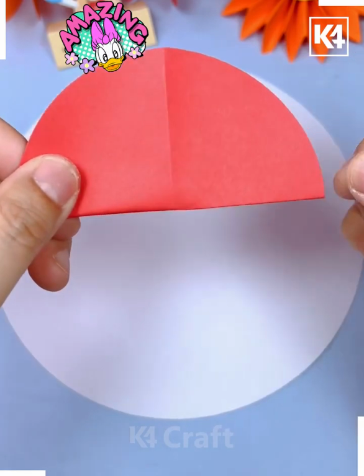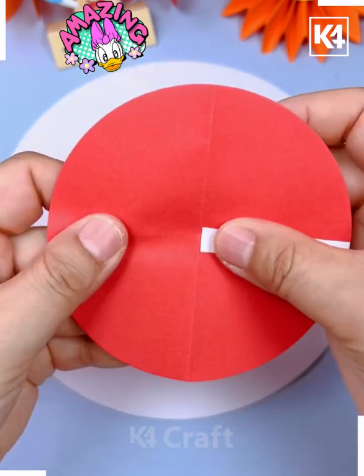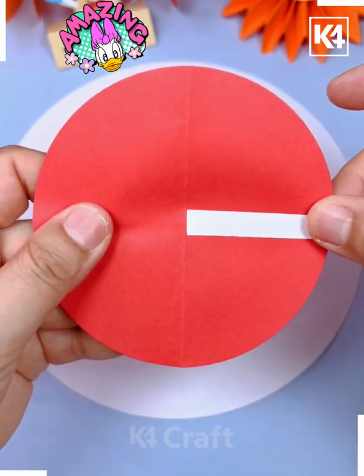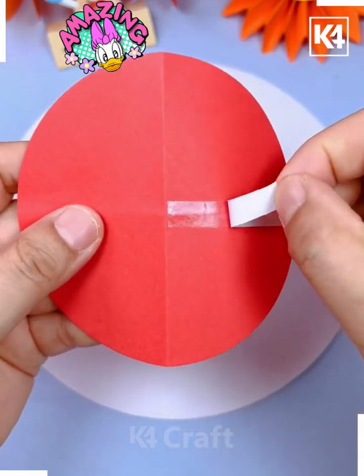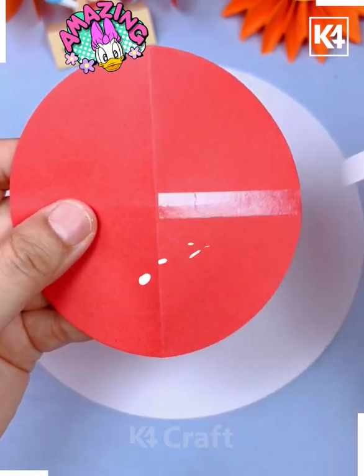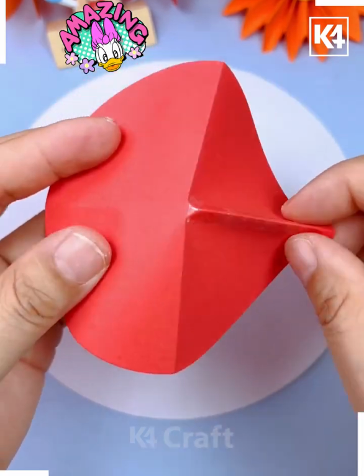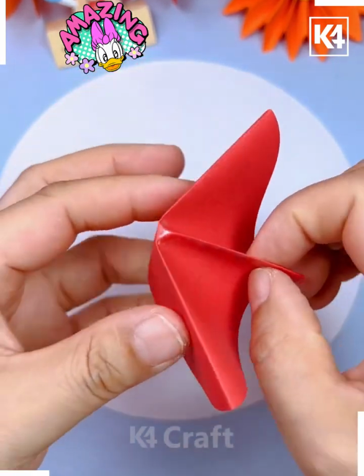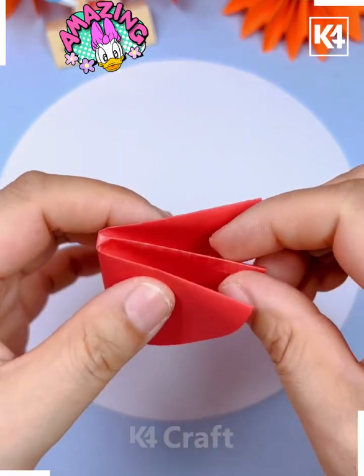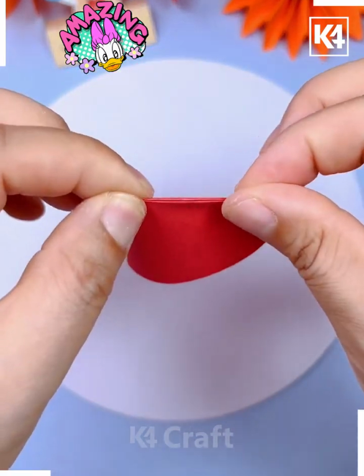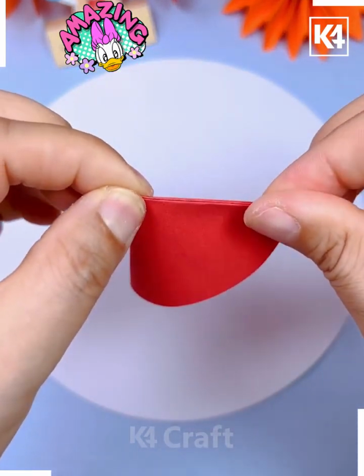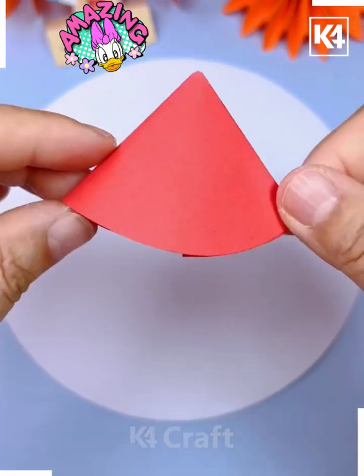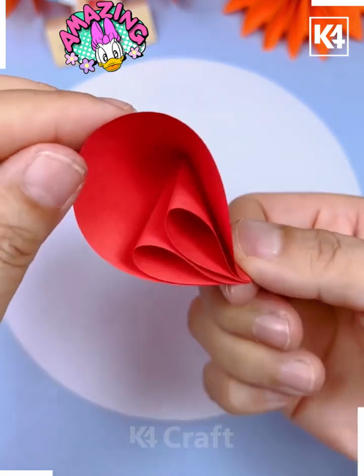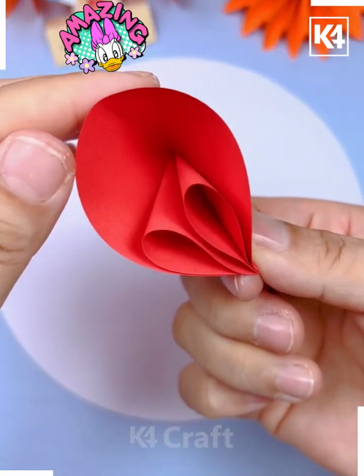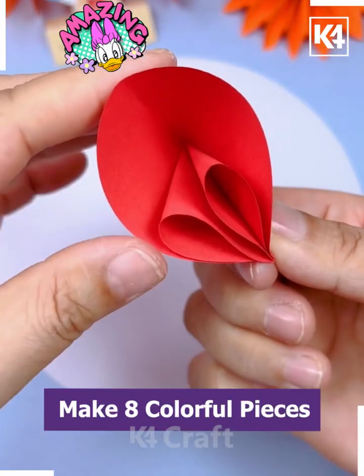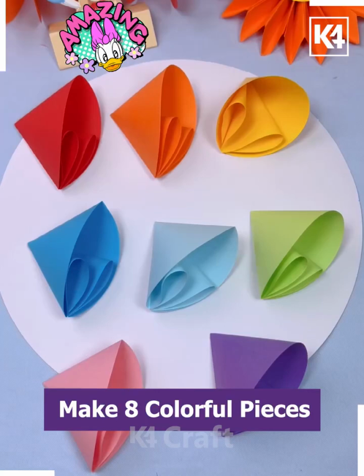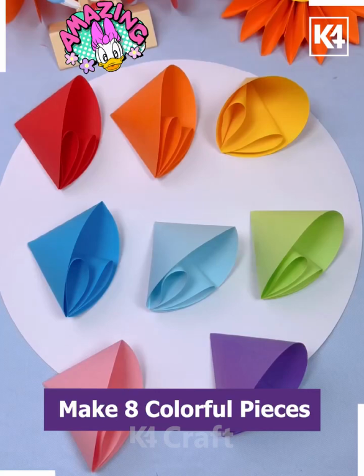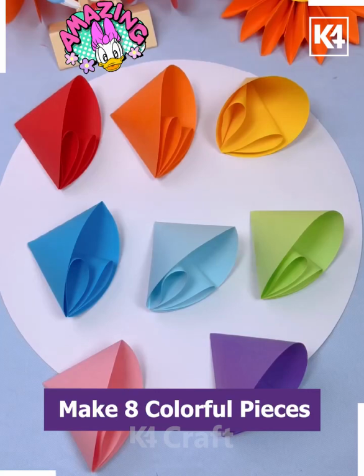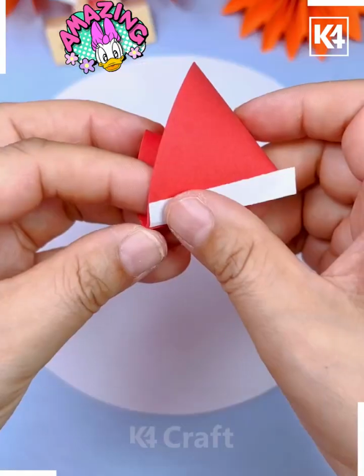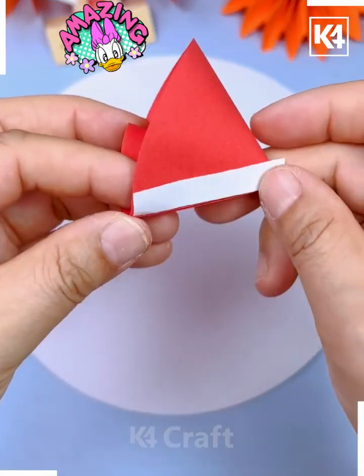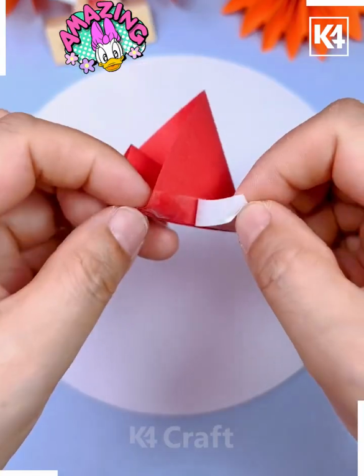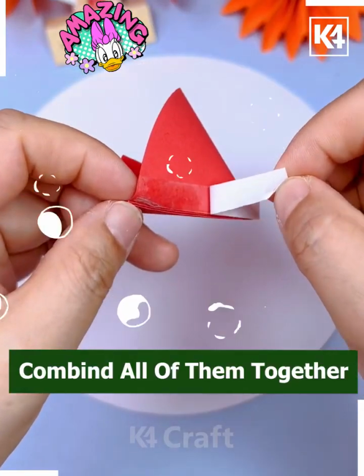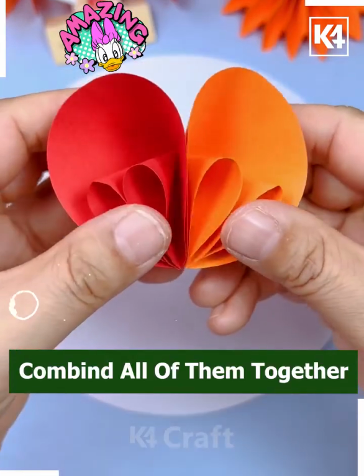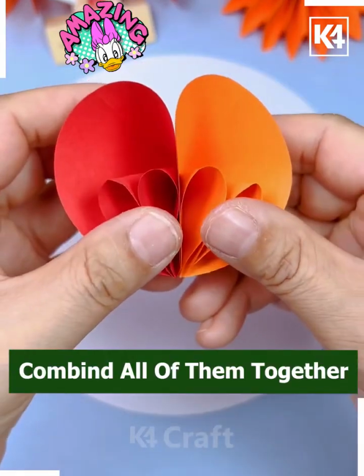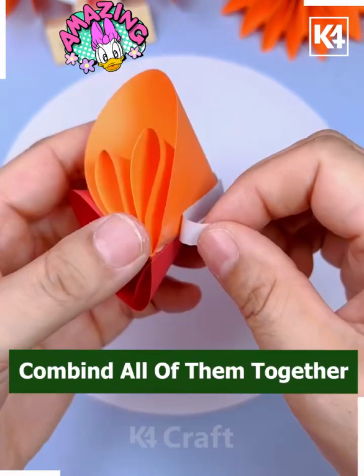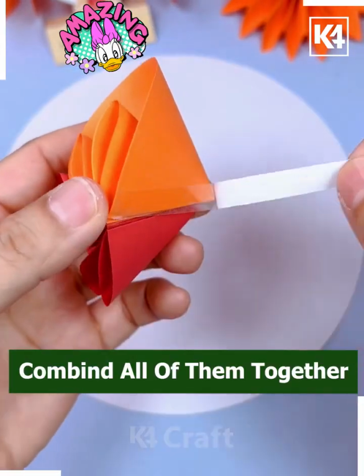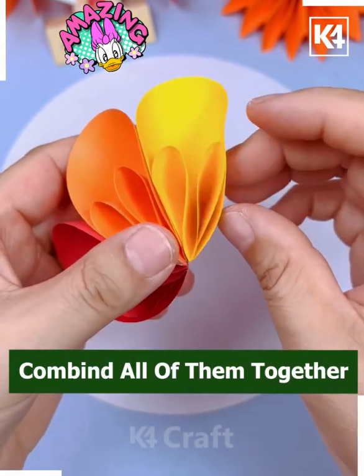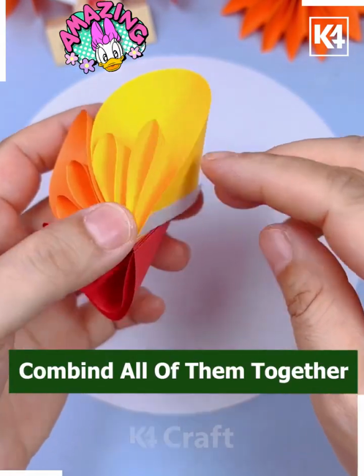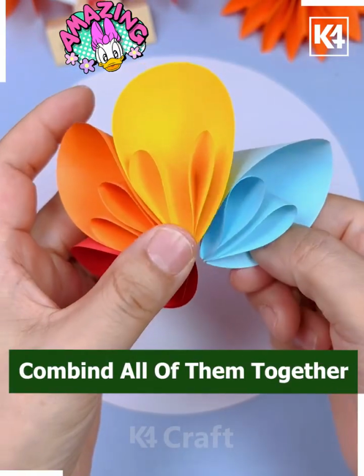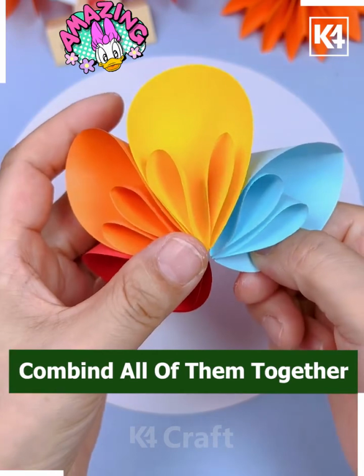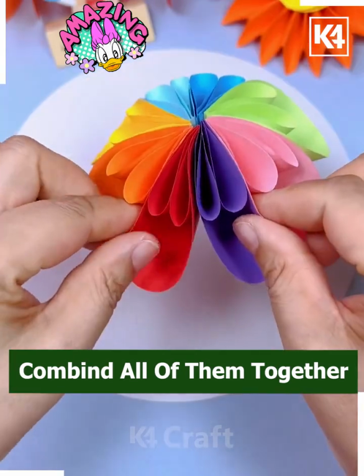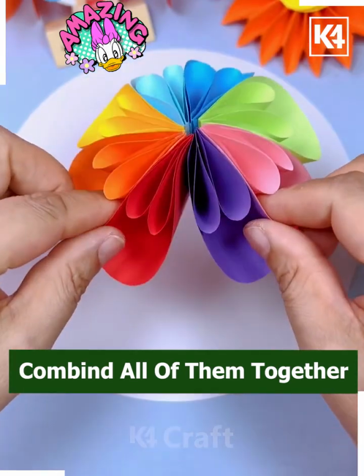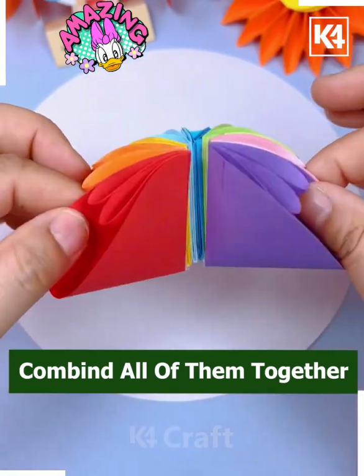We are folding red craft paper here. Fold it and paste it using double-sided tape. Now make eight such pieces and combine all of them one after another in a circular manner, and it's ready.